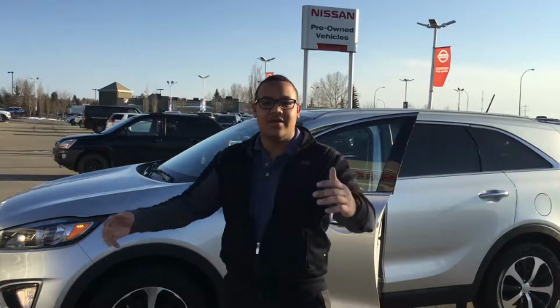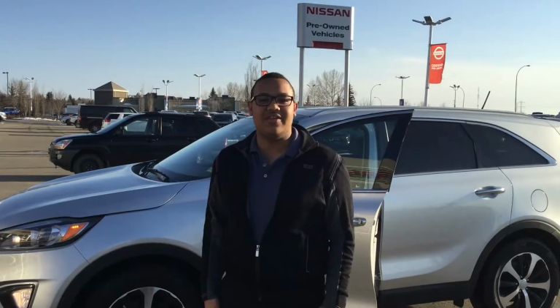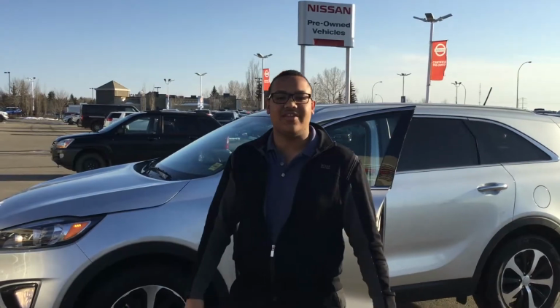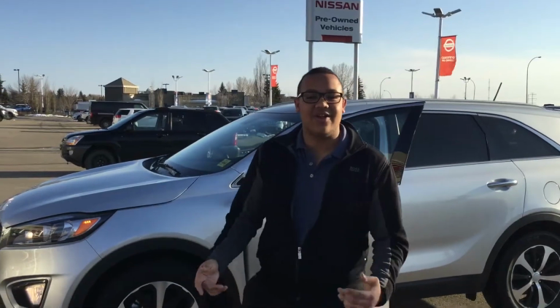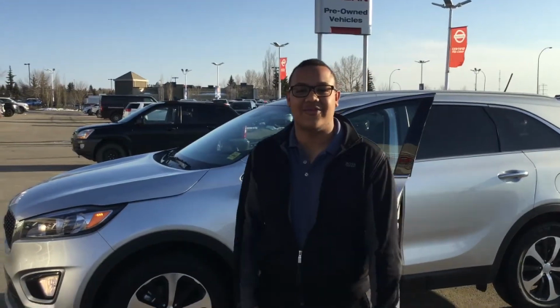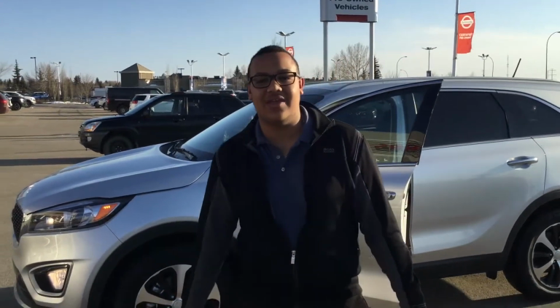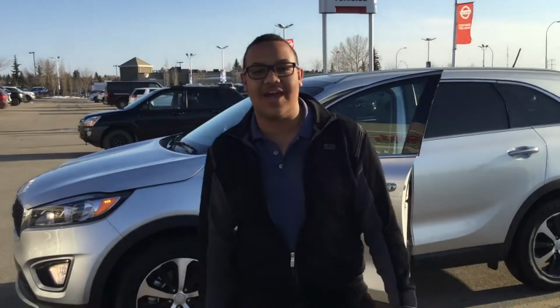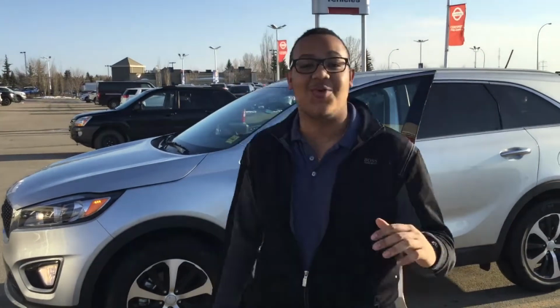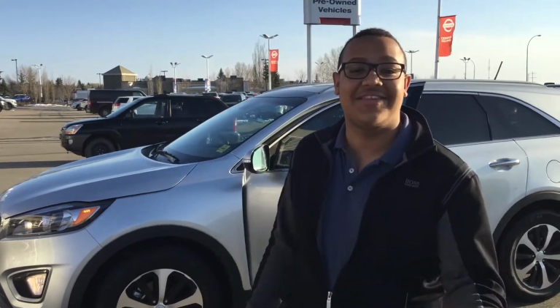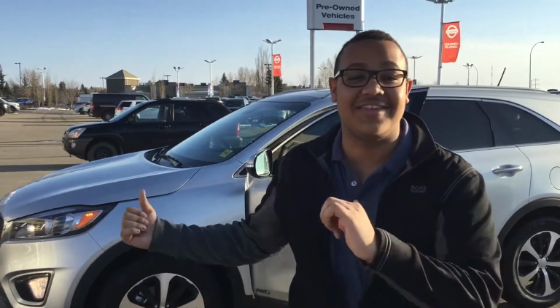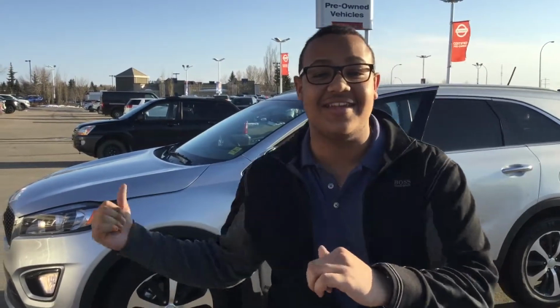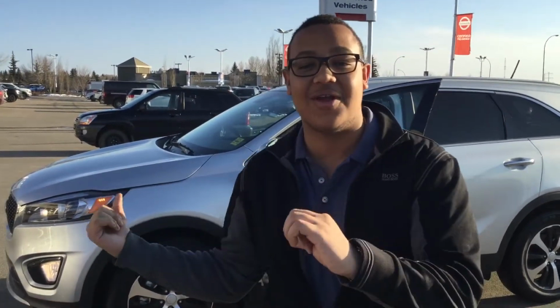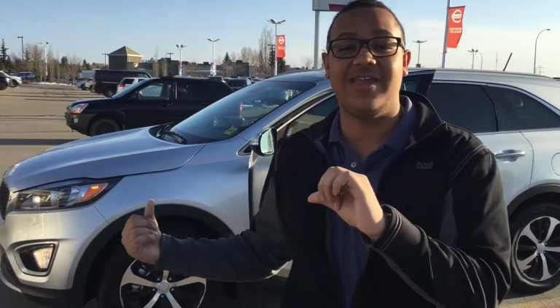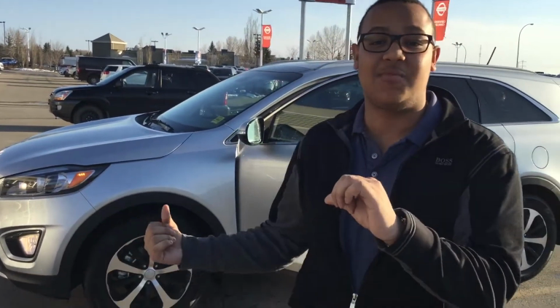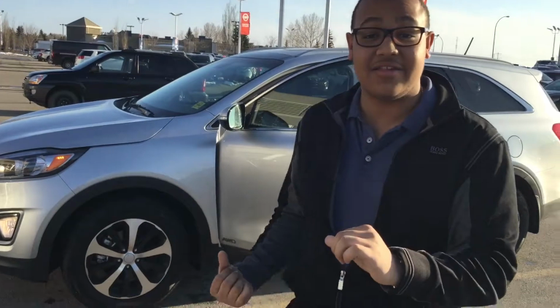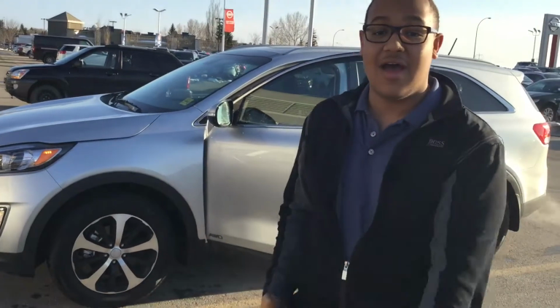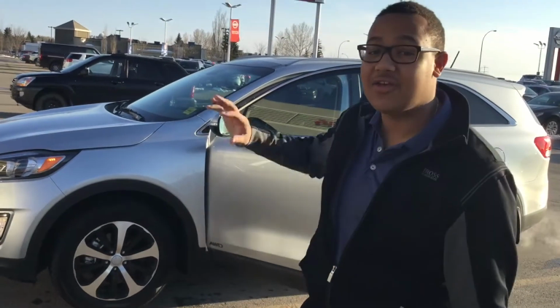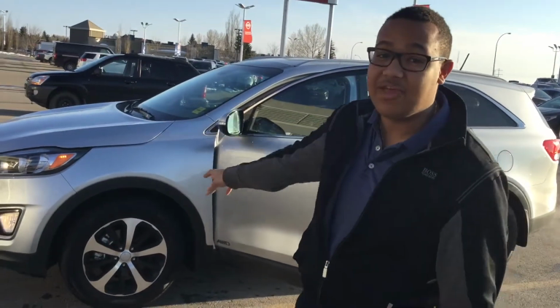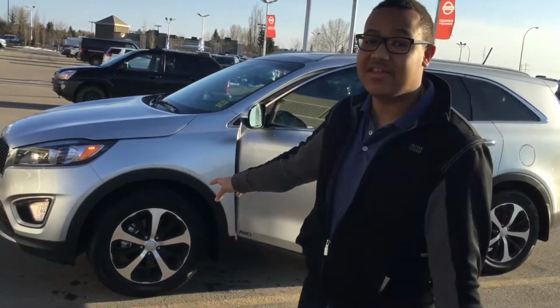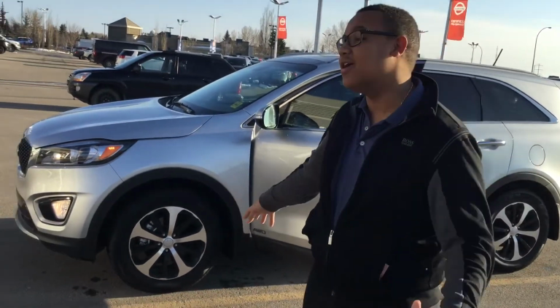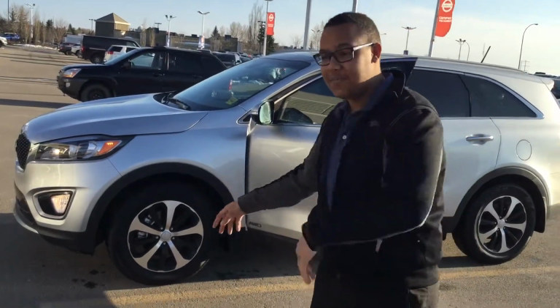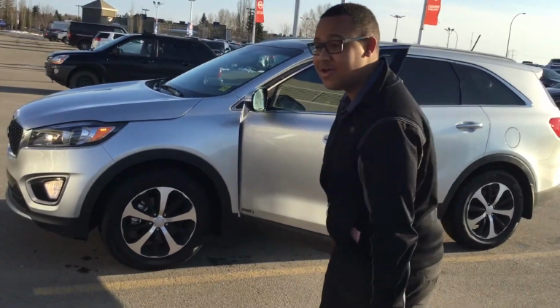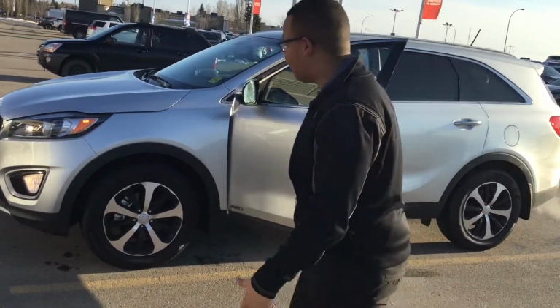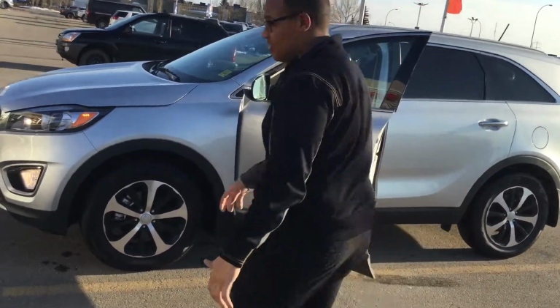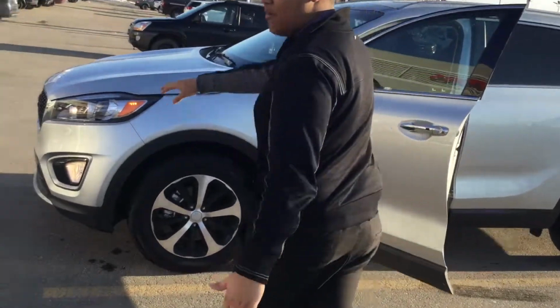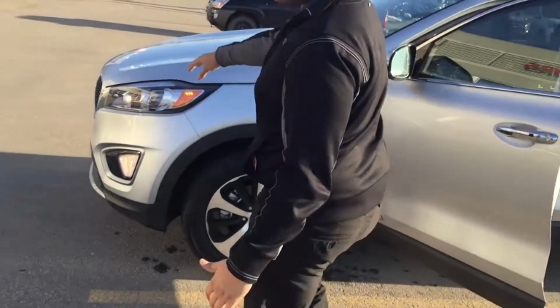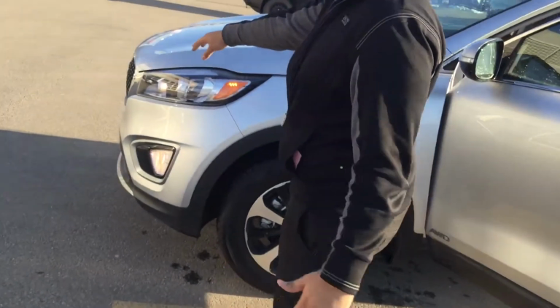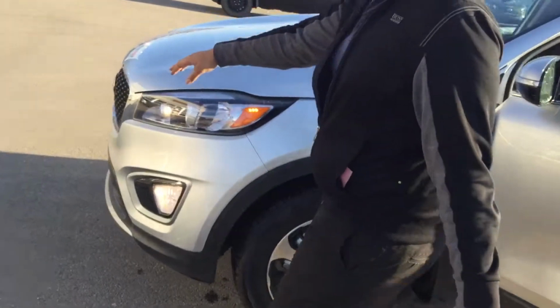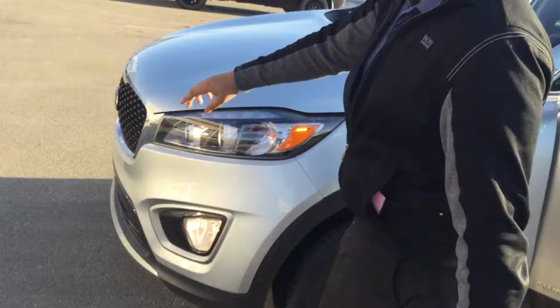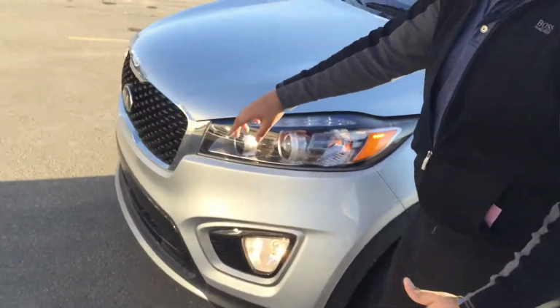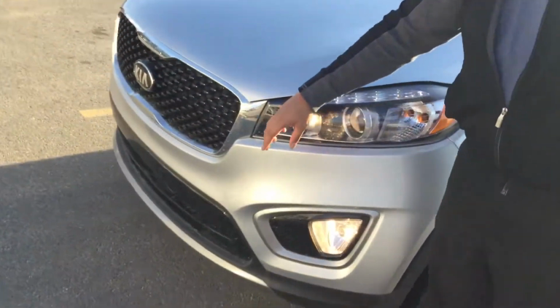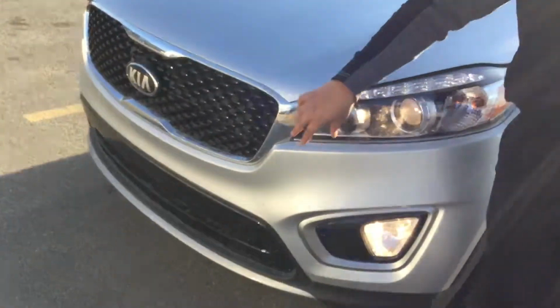Salutations, Scott here from Sherwood Kia. As requested, this is the 2016 Sorento EX Plus — it's got the V6 in it. Come take a look at the features, bringing you up front here first.